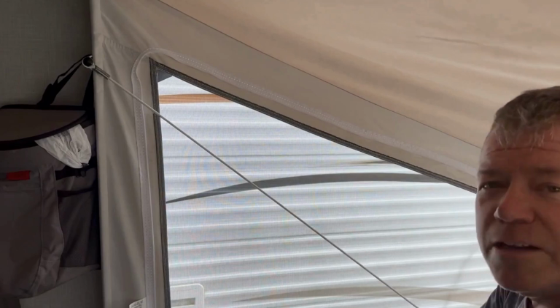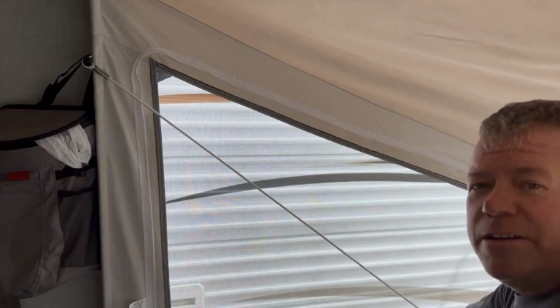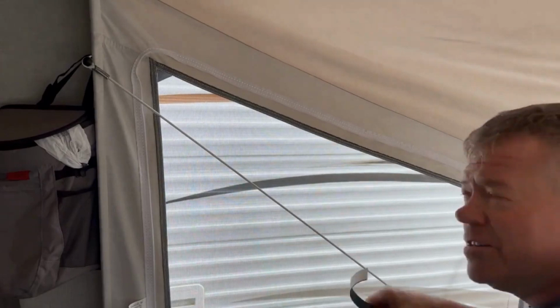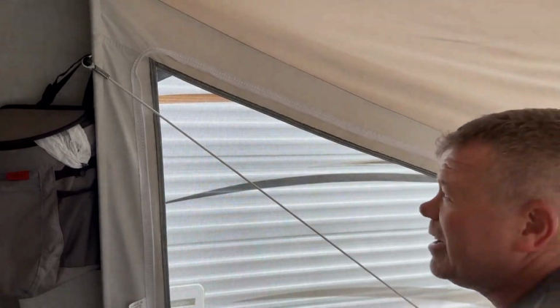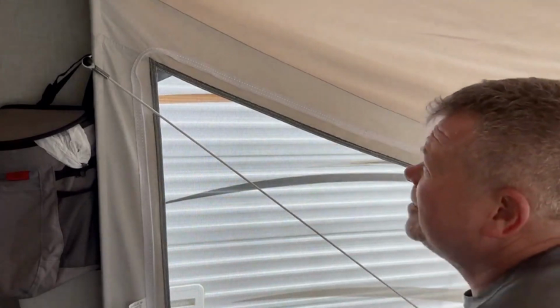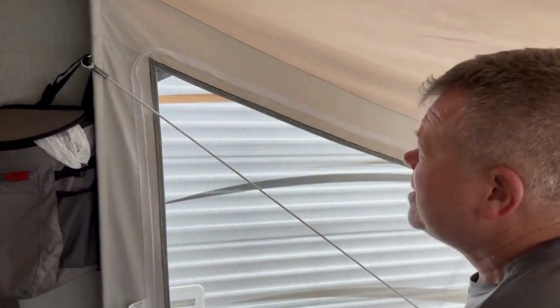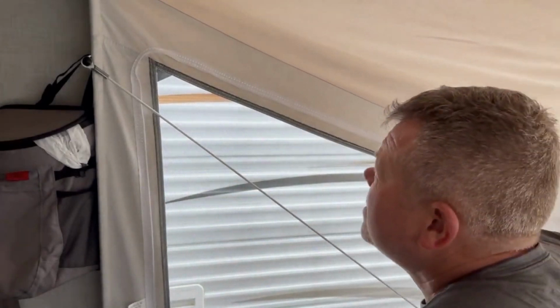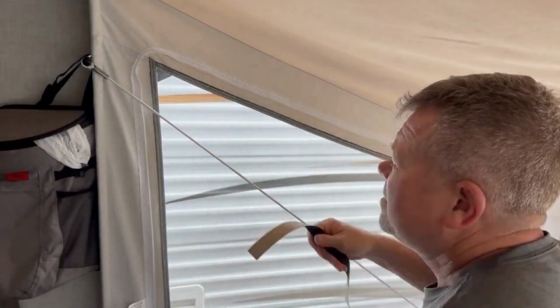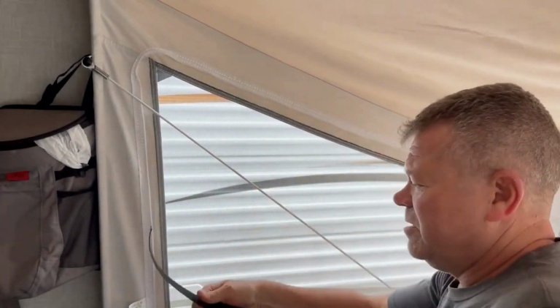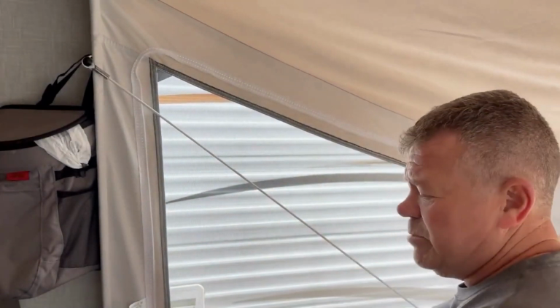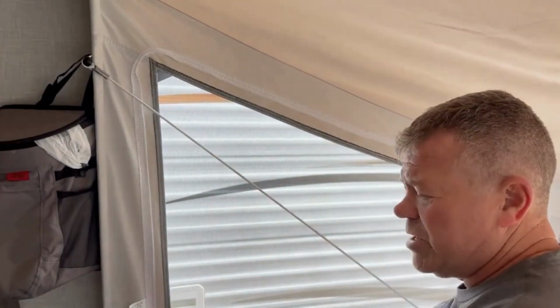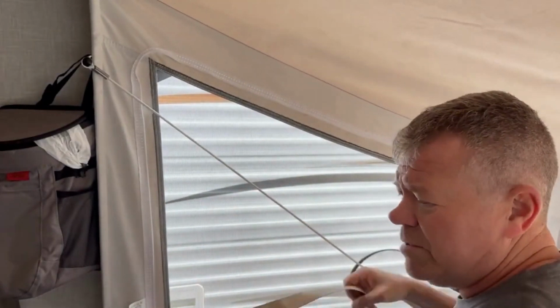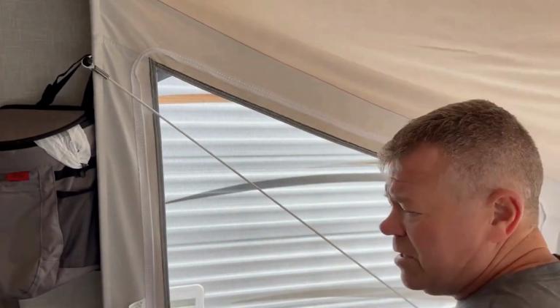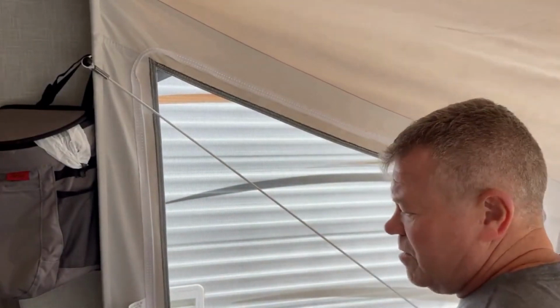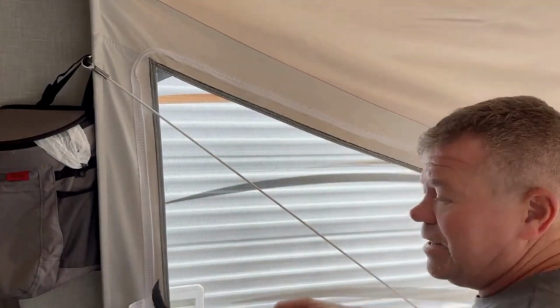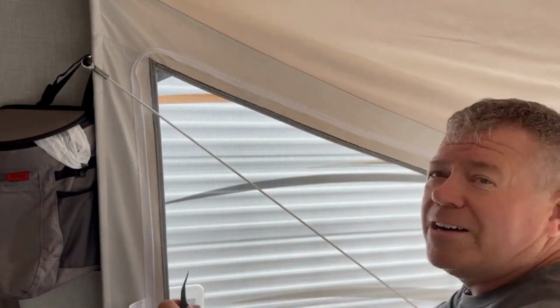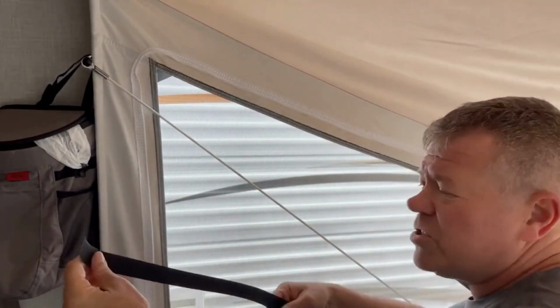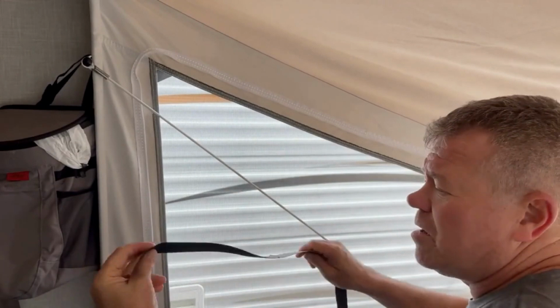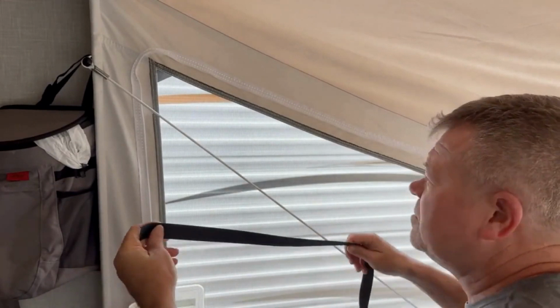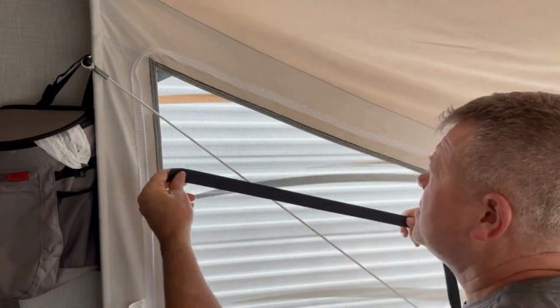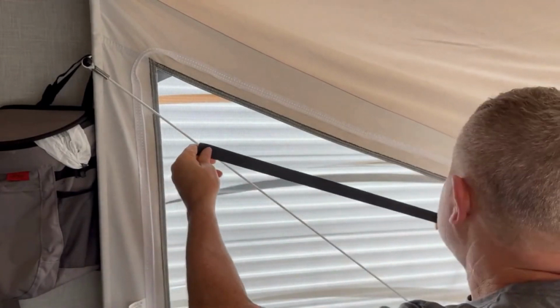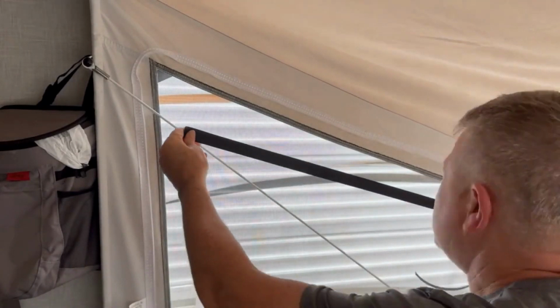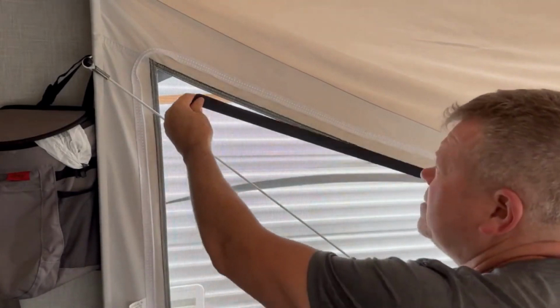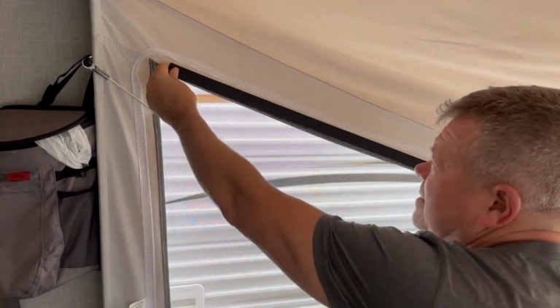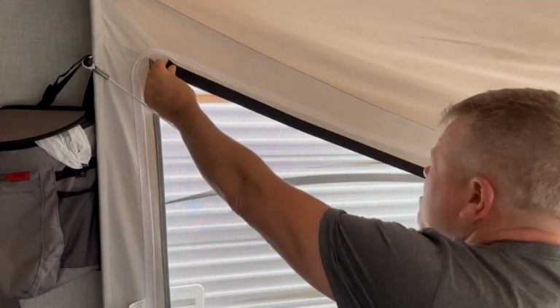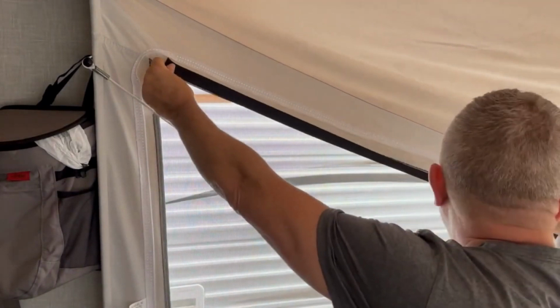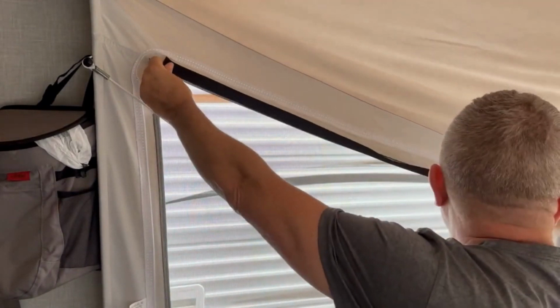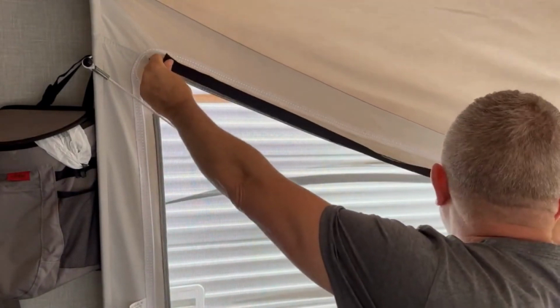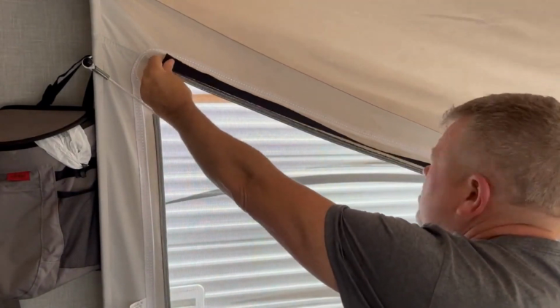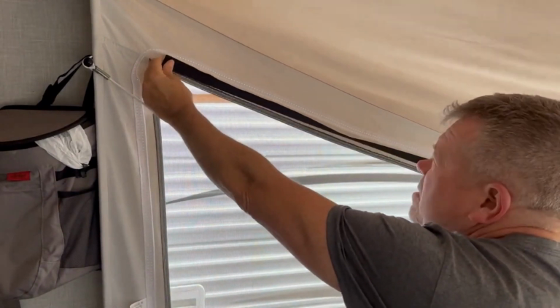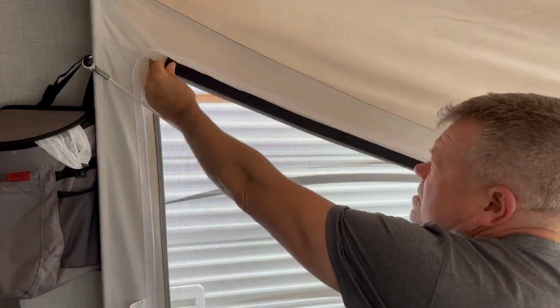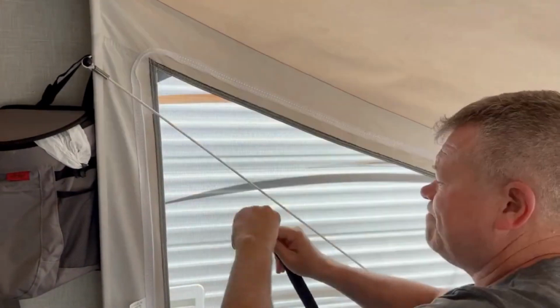Here's my demonstration on how to install the tape for the window inserts.